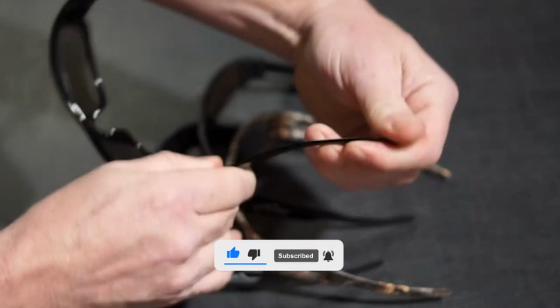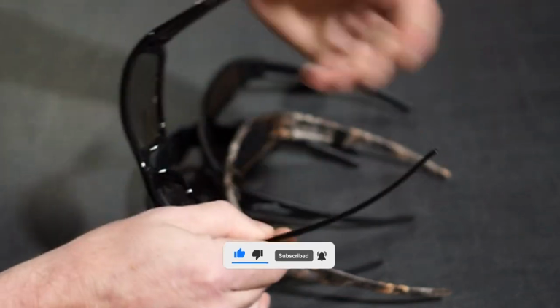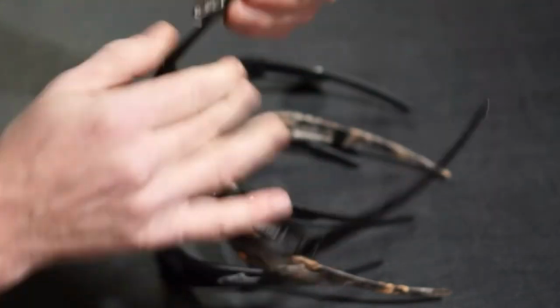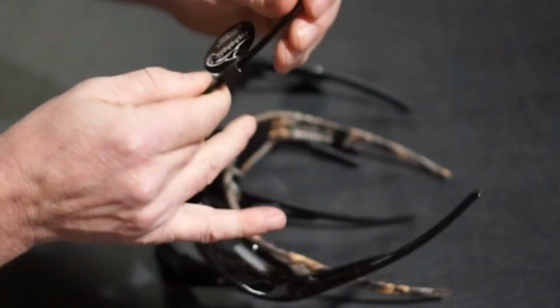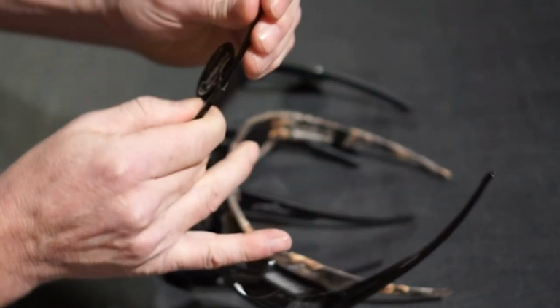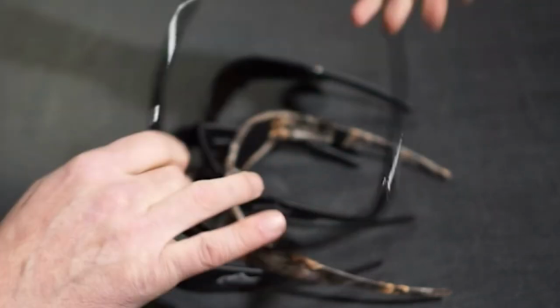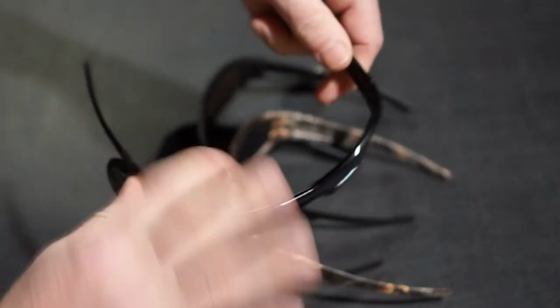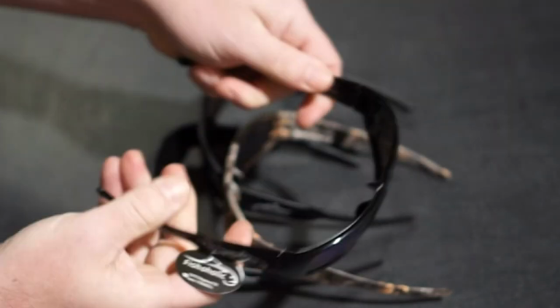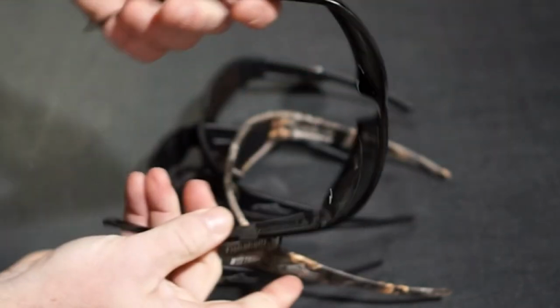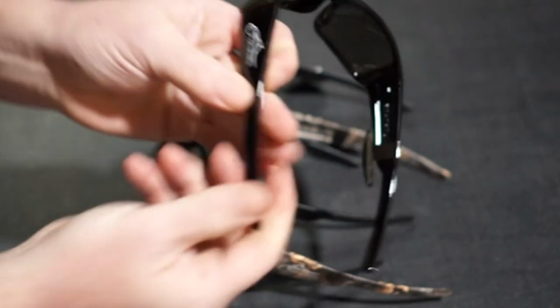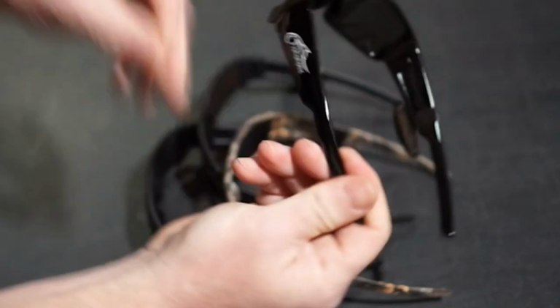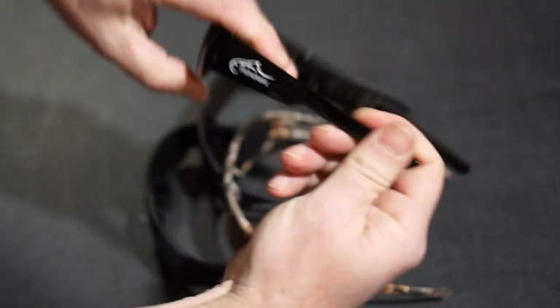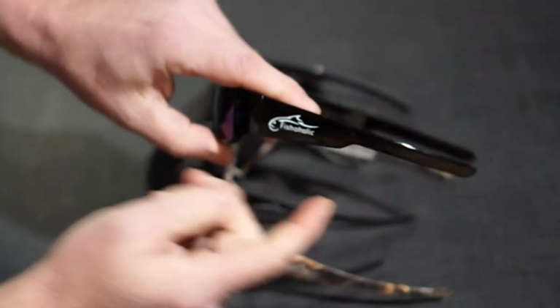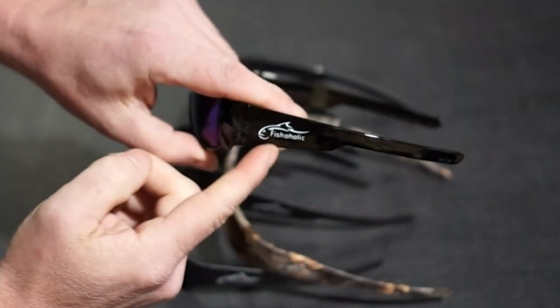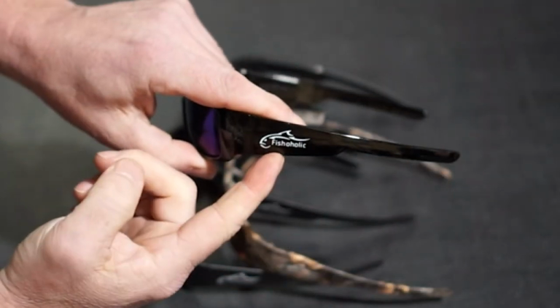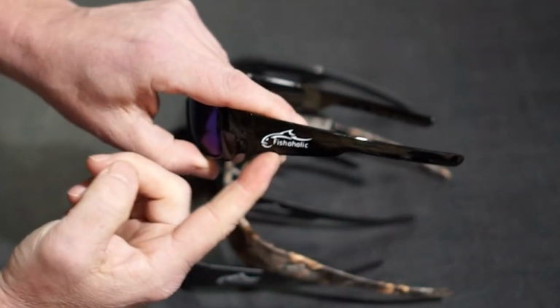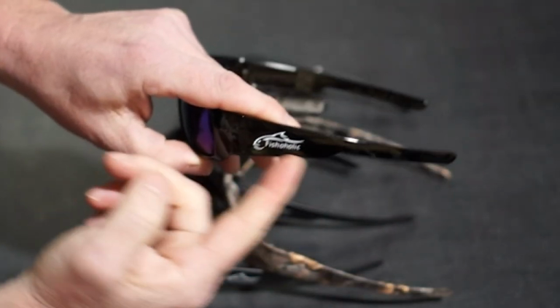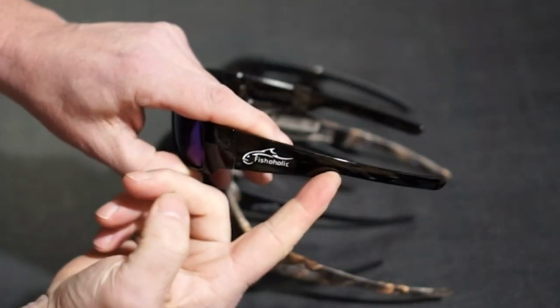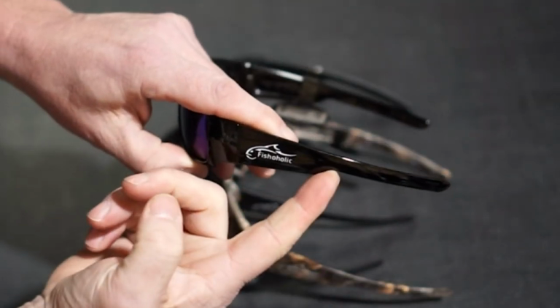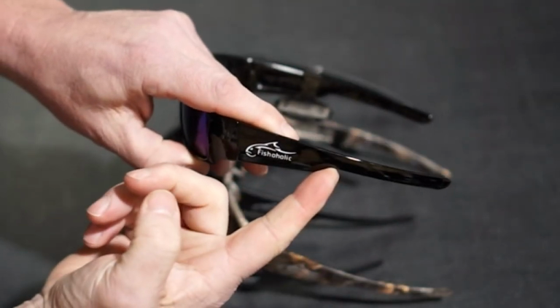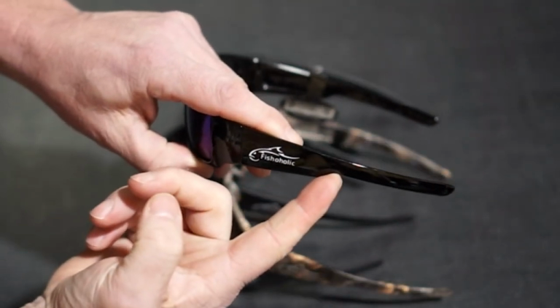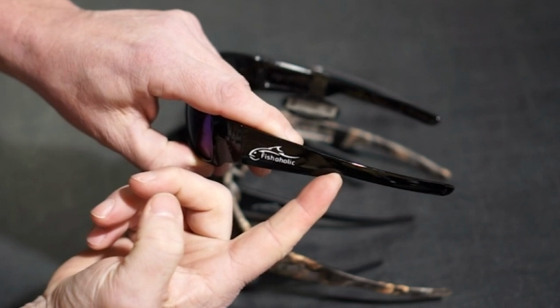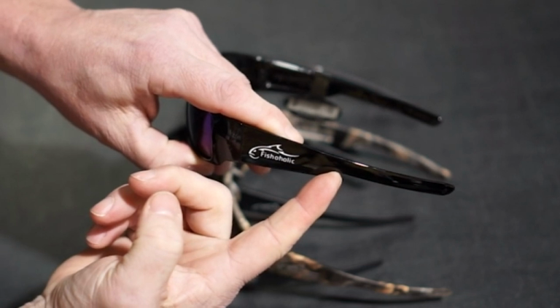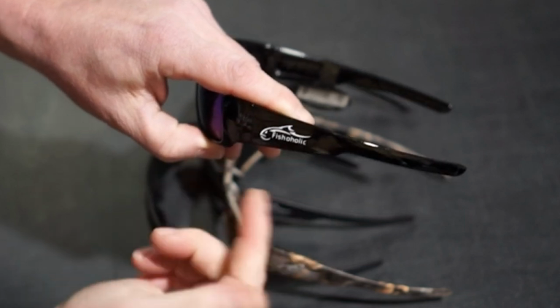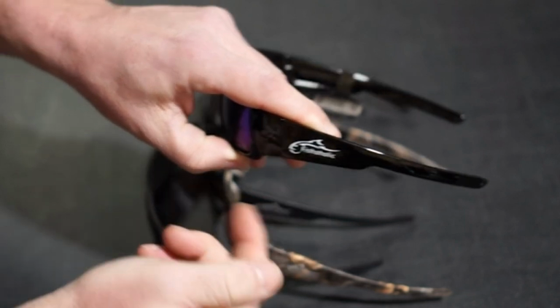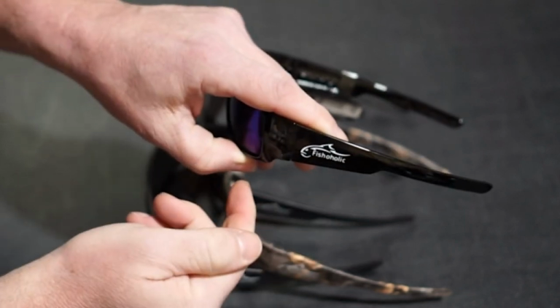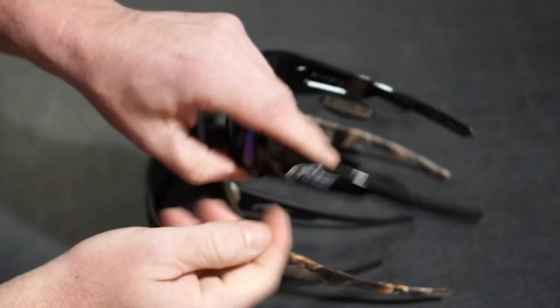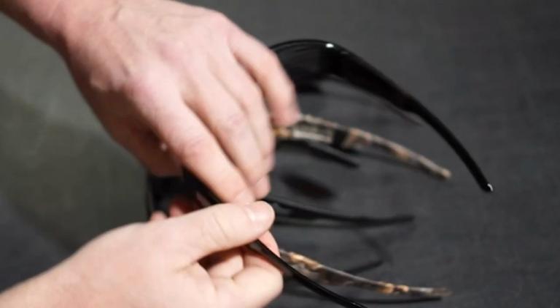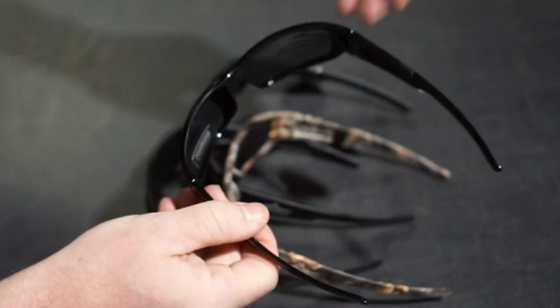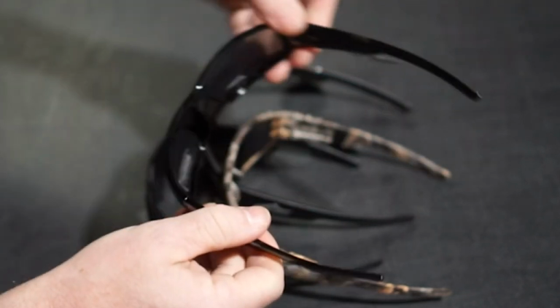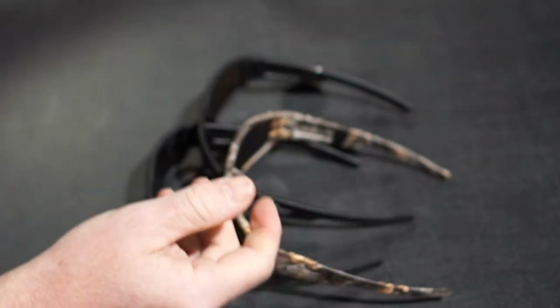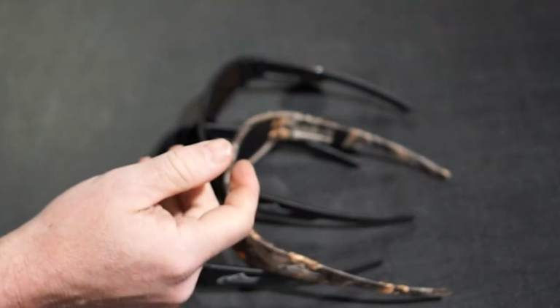Whether for running, skiing, snowboarding, cycling, hiking, tennis, fishing, golf, or motorcycle driving, these active sunglasses offer reliable eye protection from UV, wind, insects, and dust.